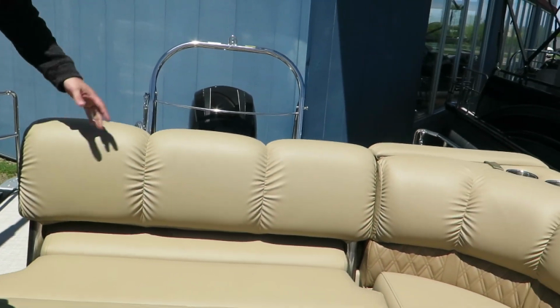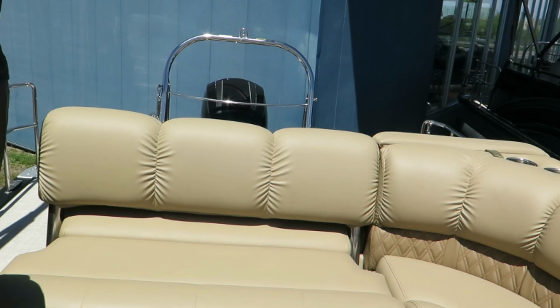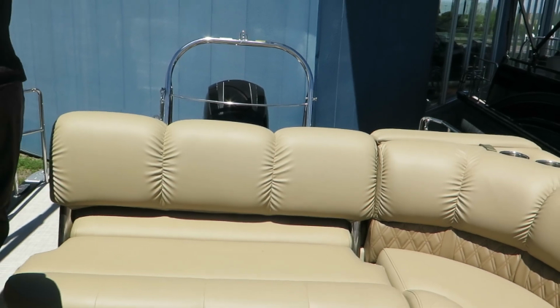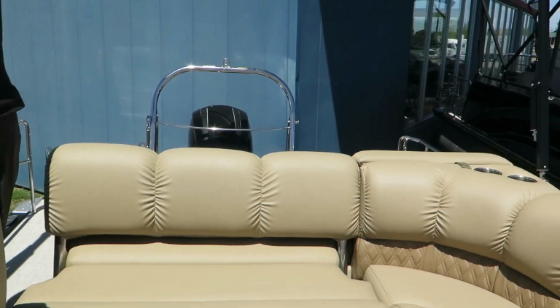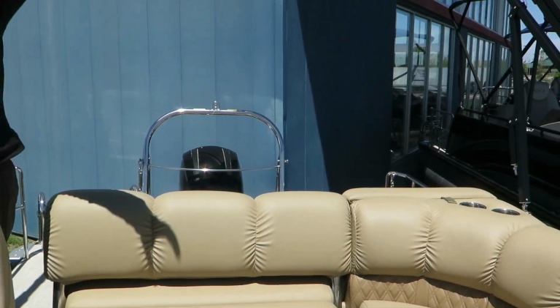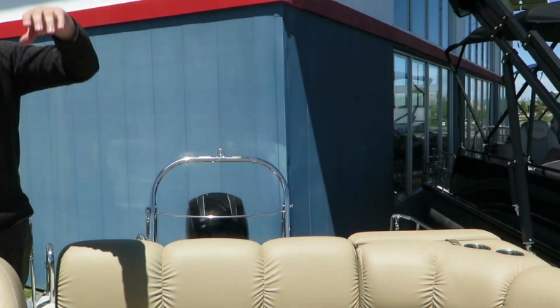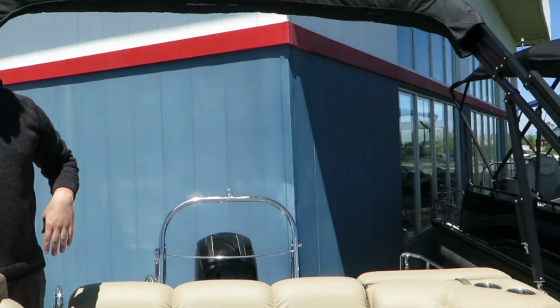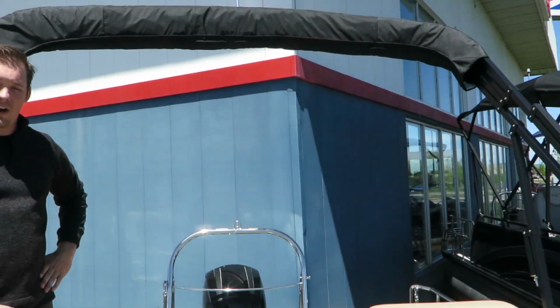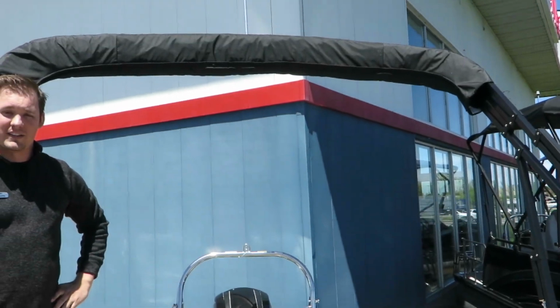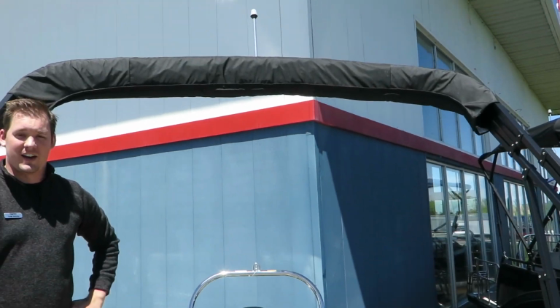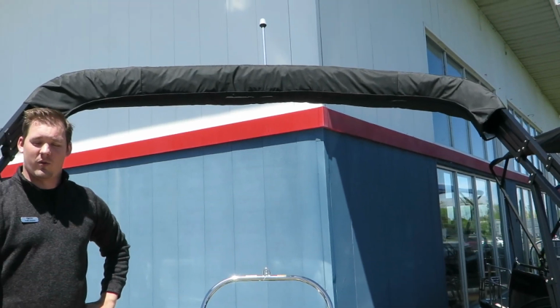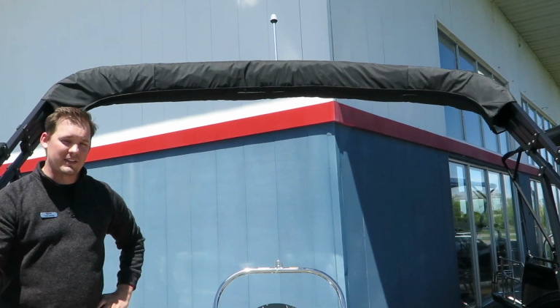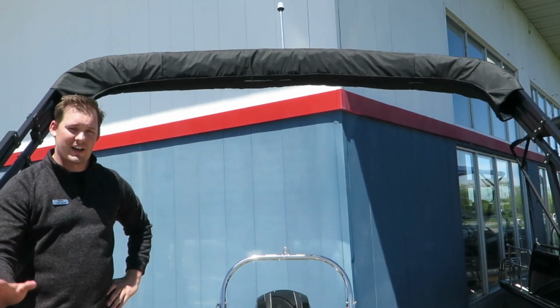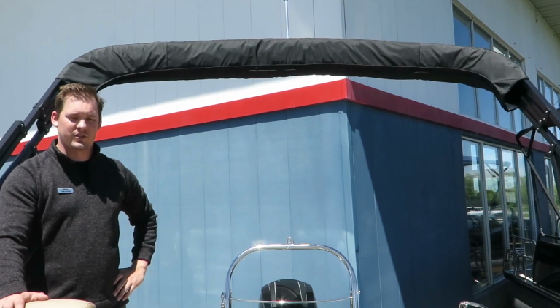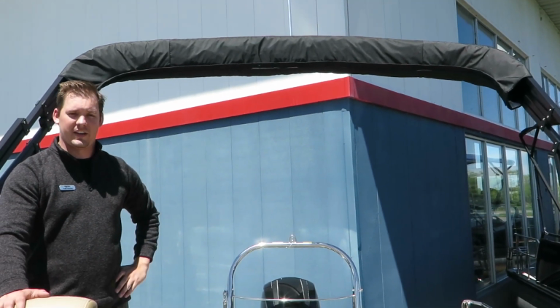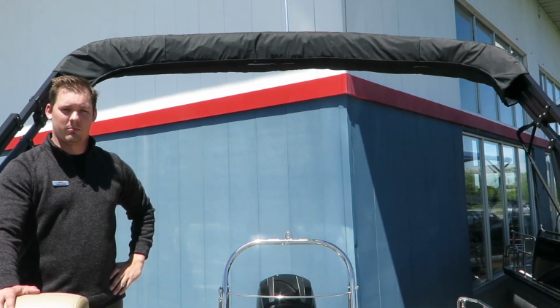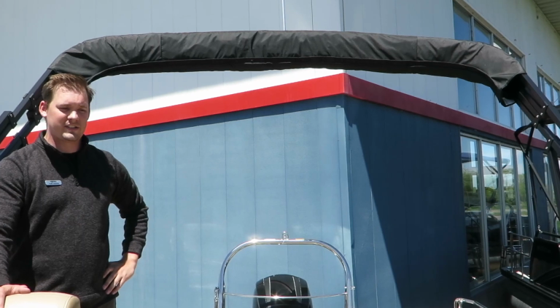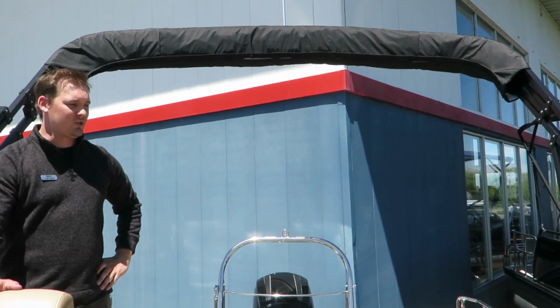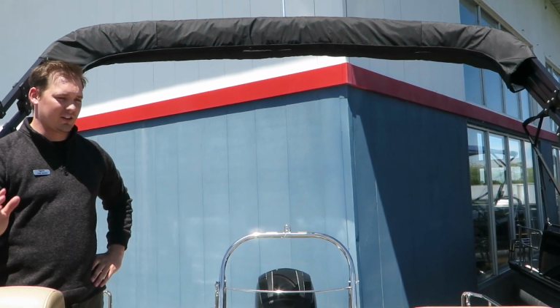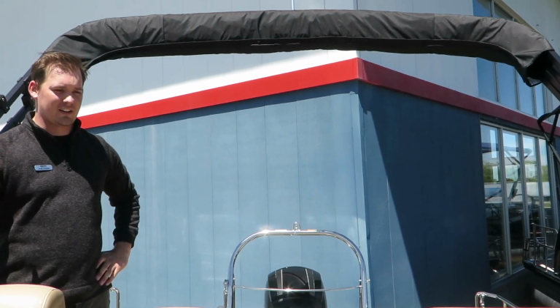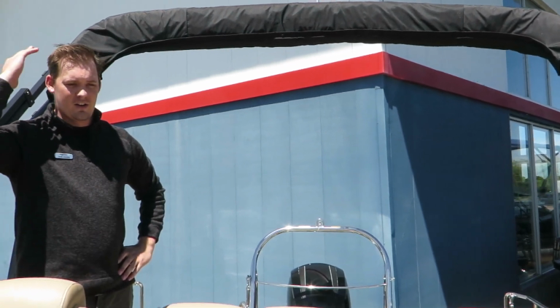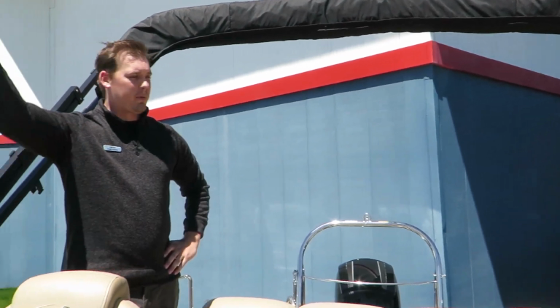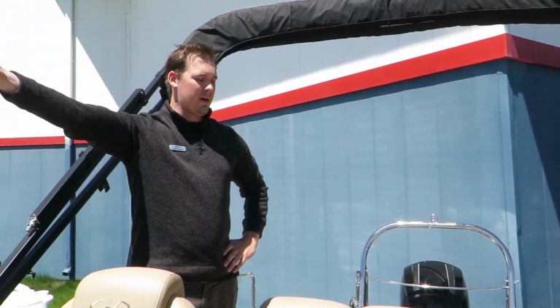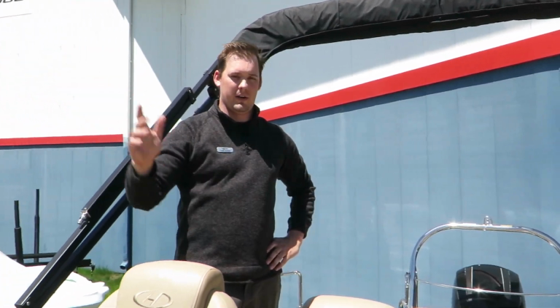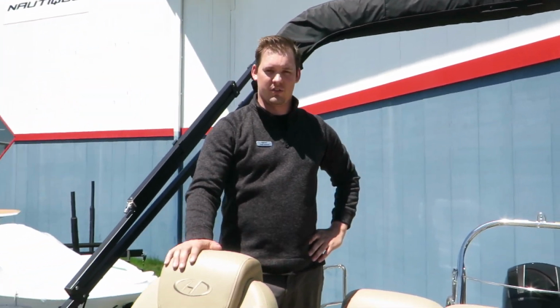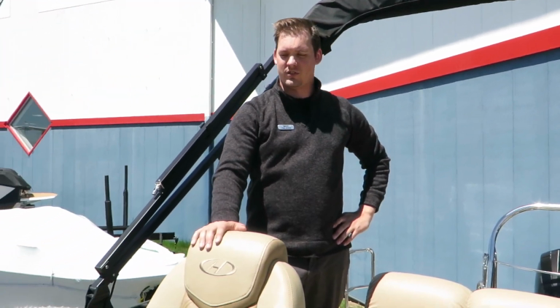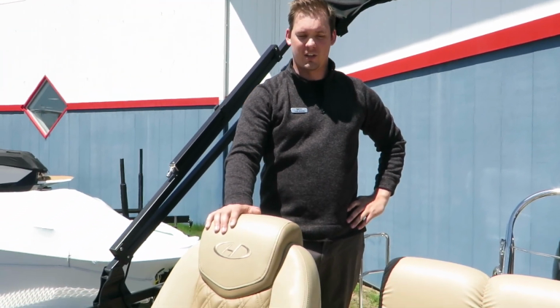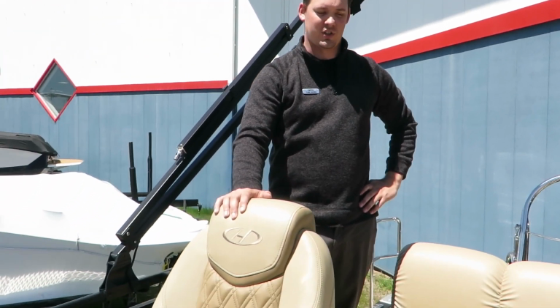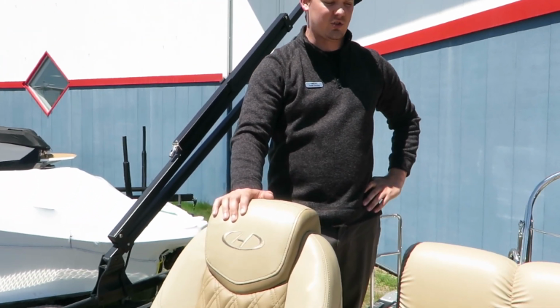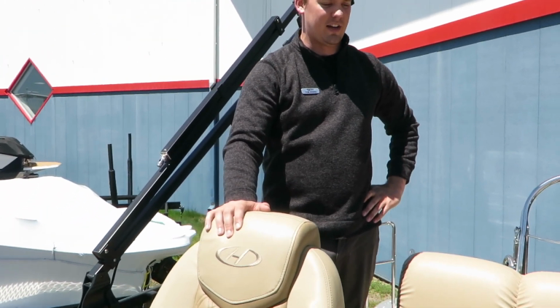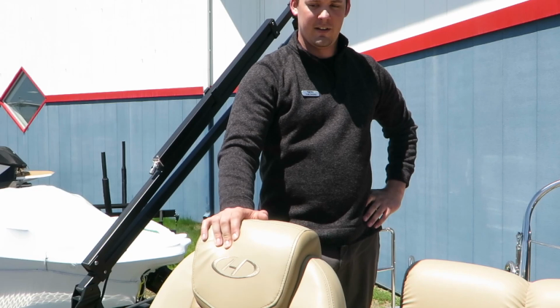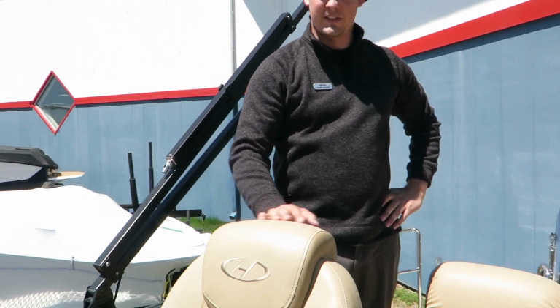There's a full Bimini that'll come across. So if you don't want to be in the sun and you want to be in the shade — just feel that breeze — you can certainly open up that Bimini and give yourself just a little bit of shade that you need.